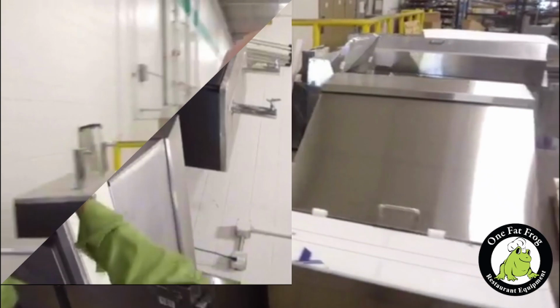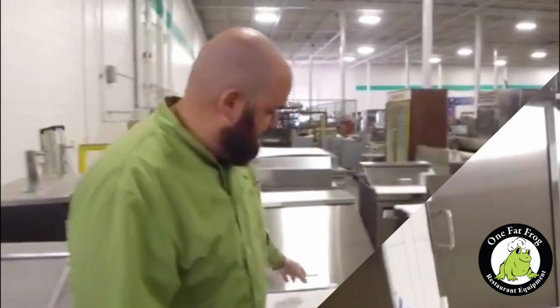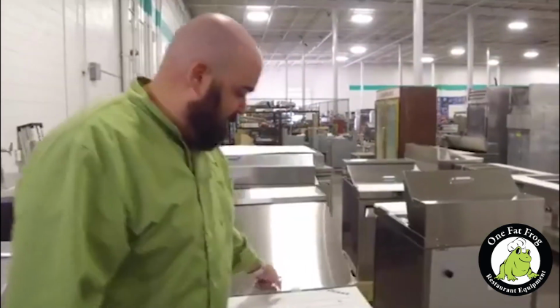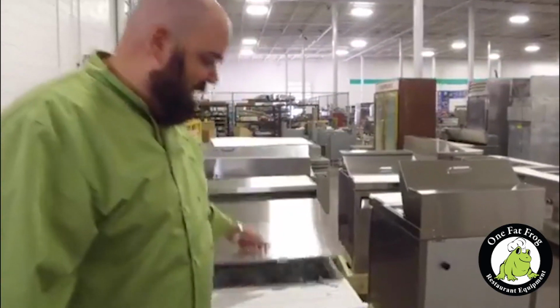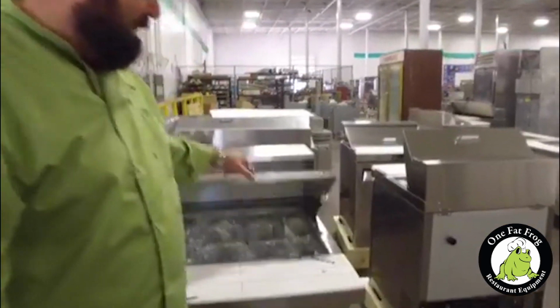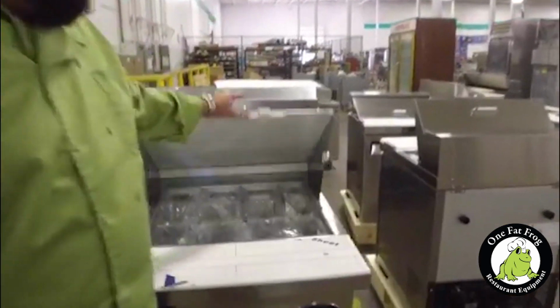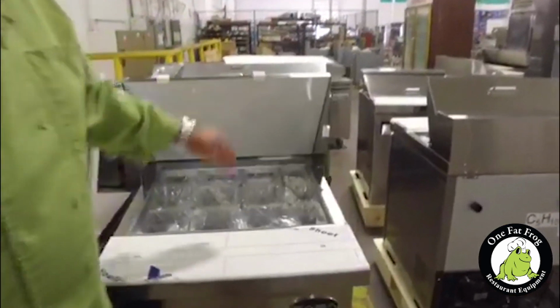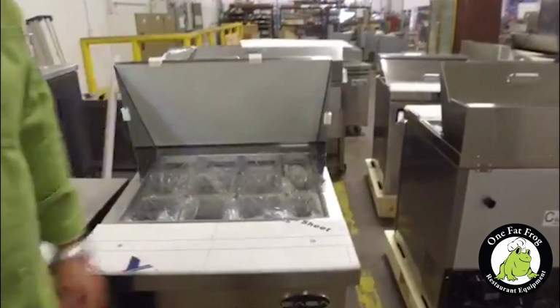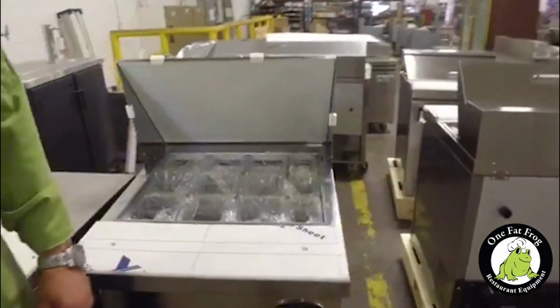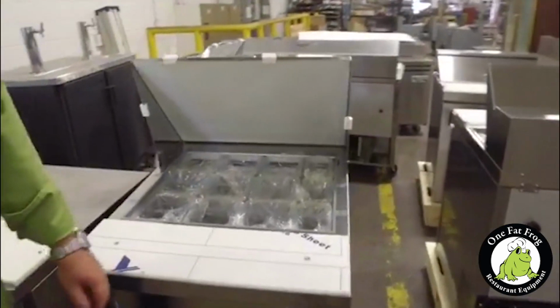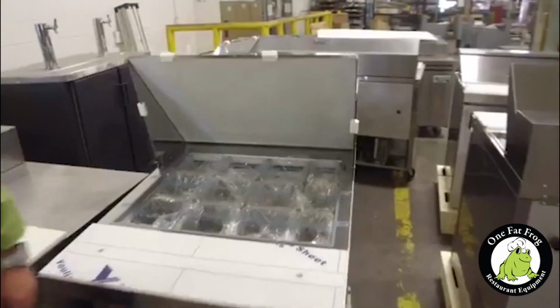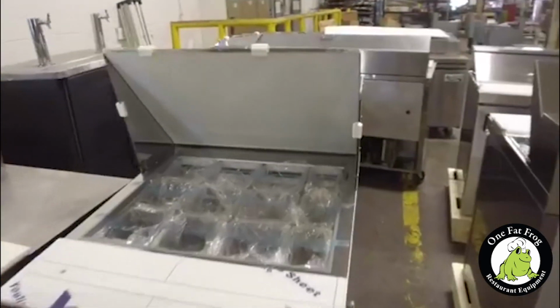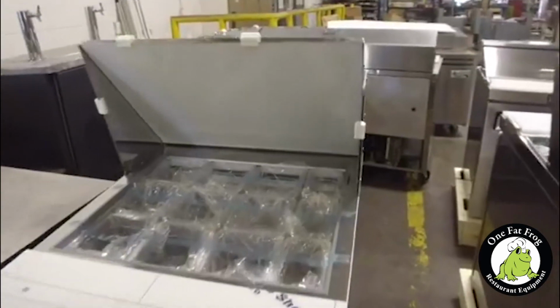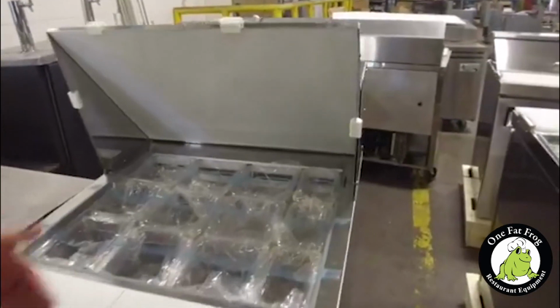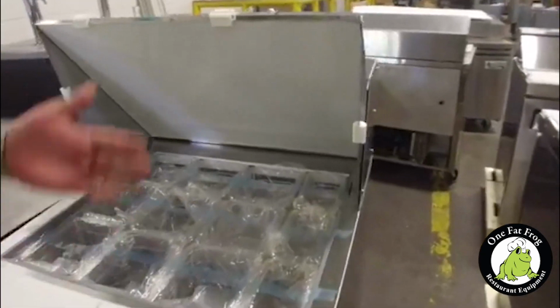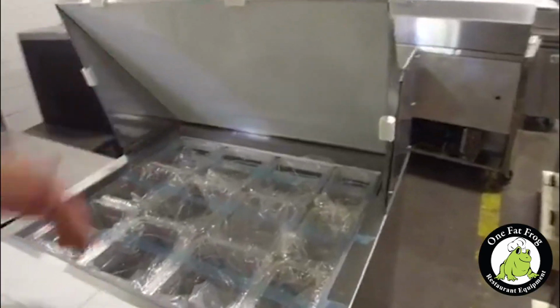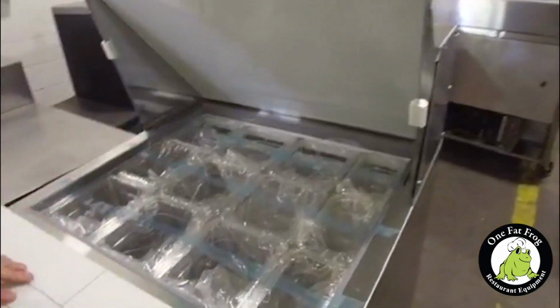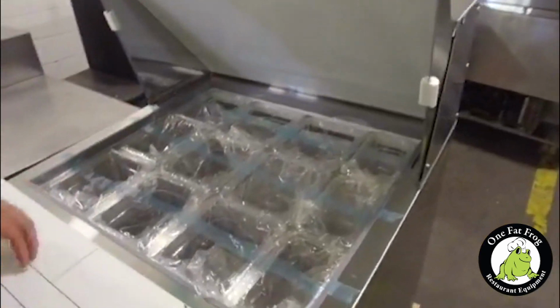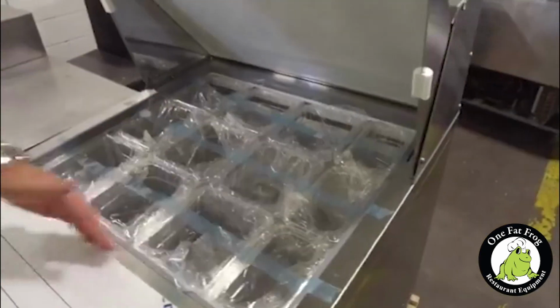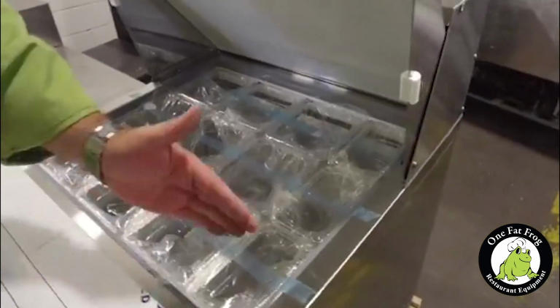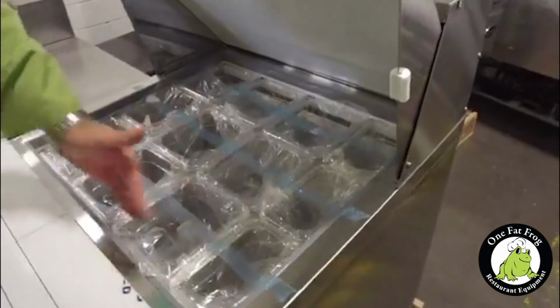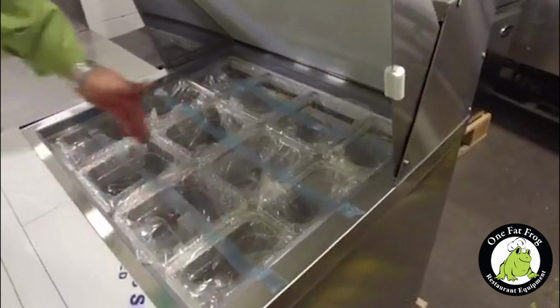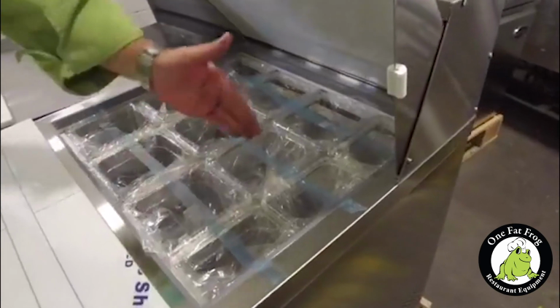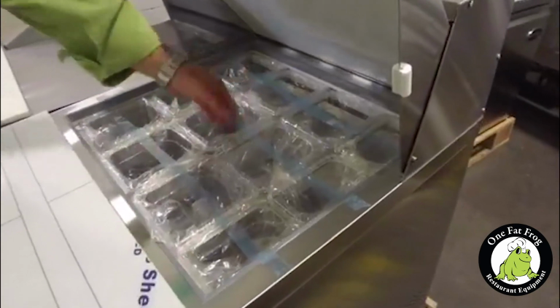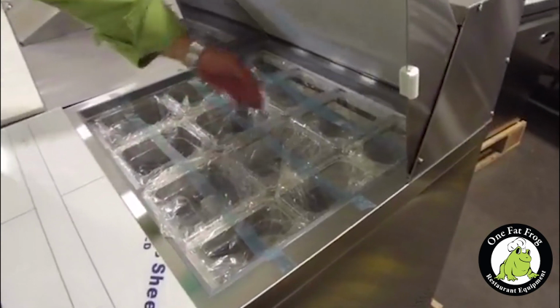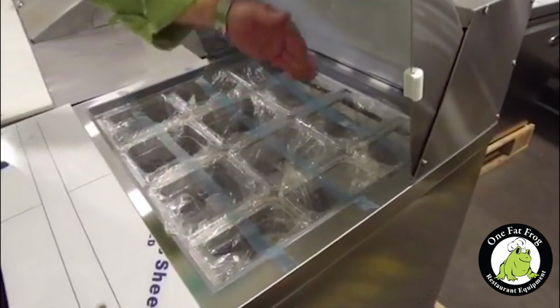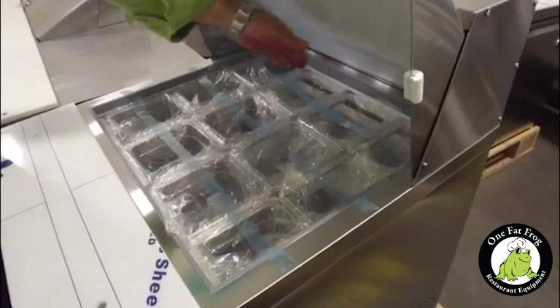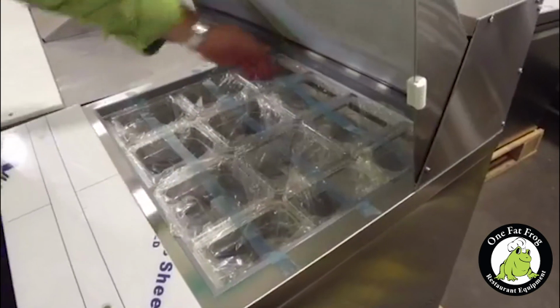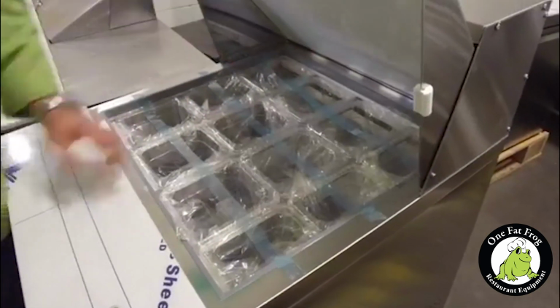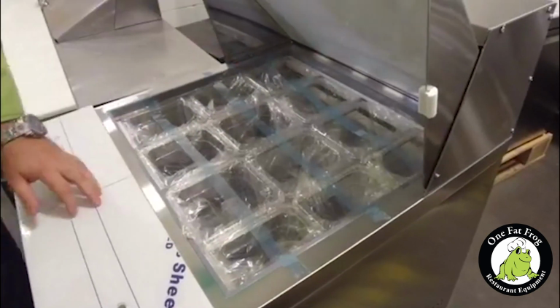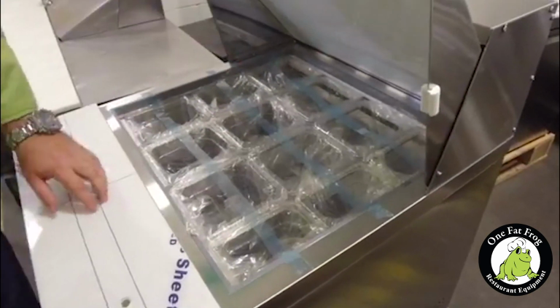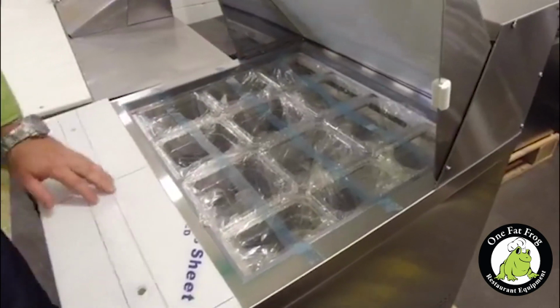It's a mega top sandwich prep table. With mega tops, you get three rows of pans. That's fantastic, ladies and gentlemen.